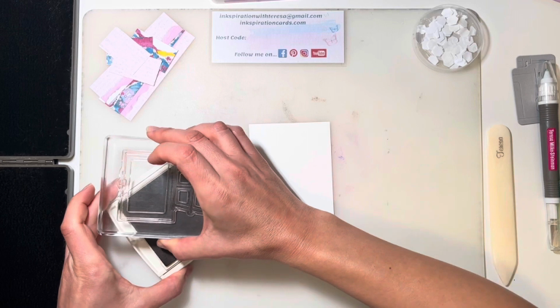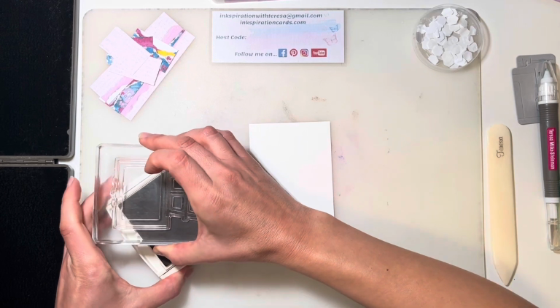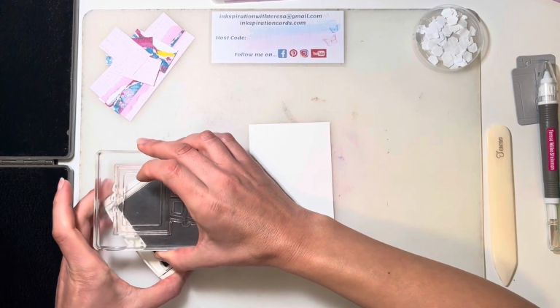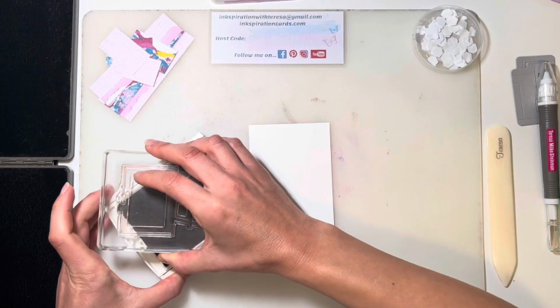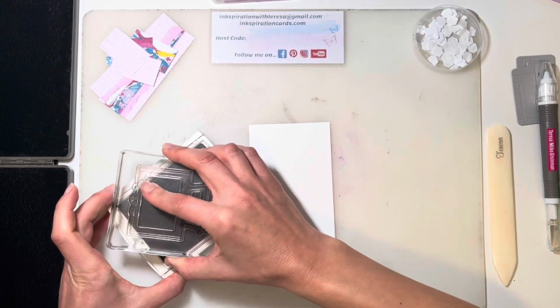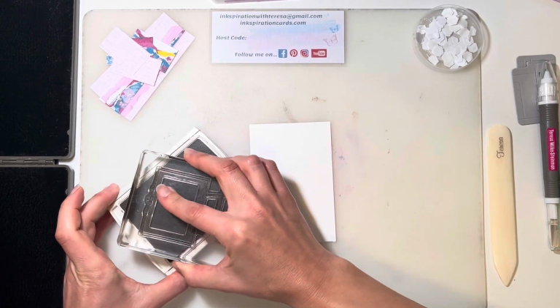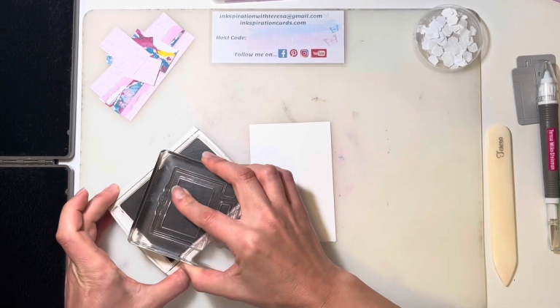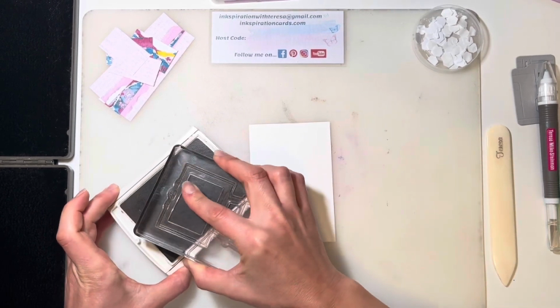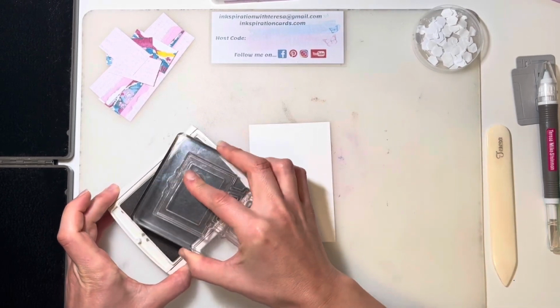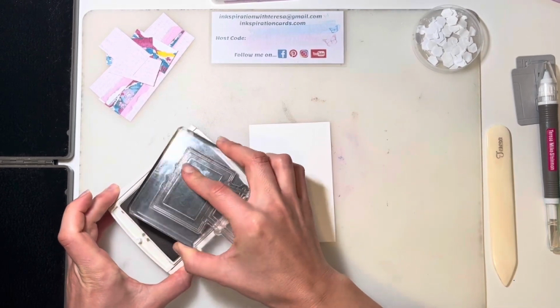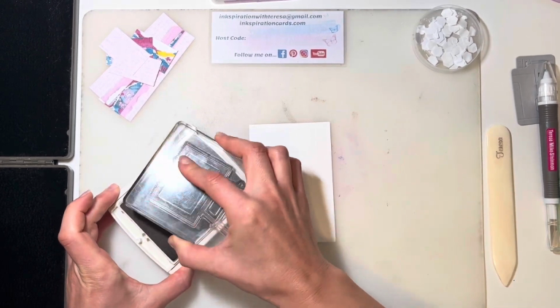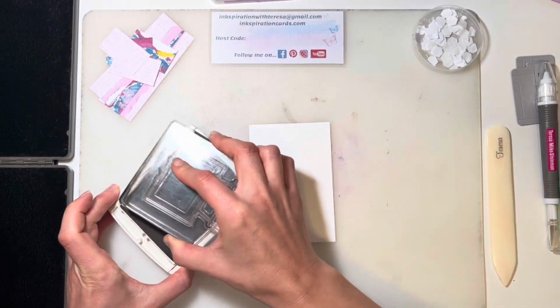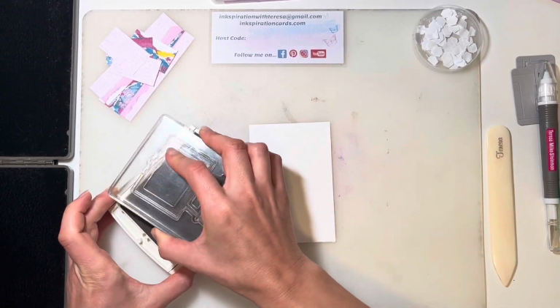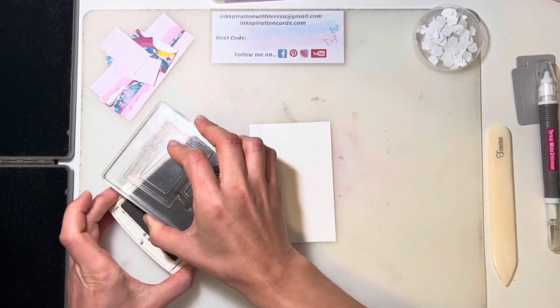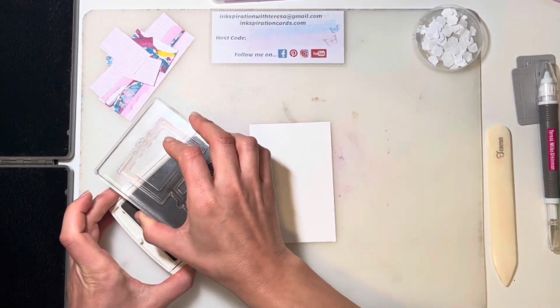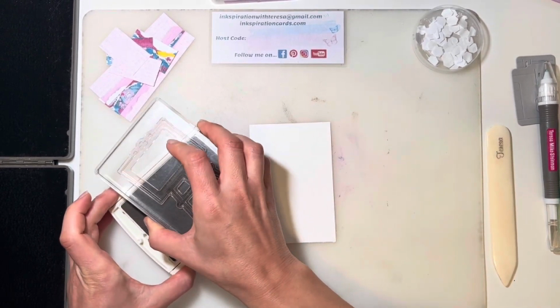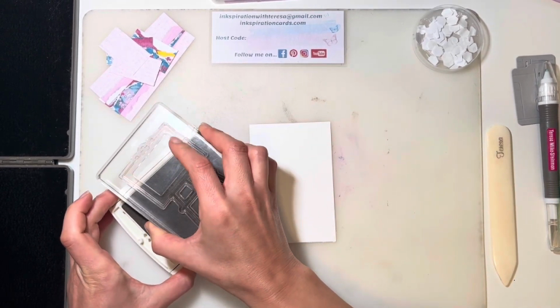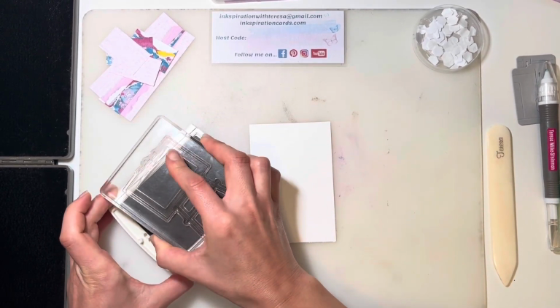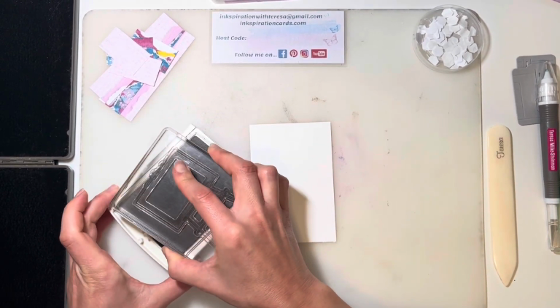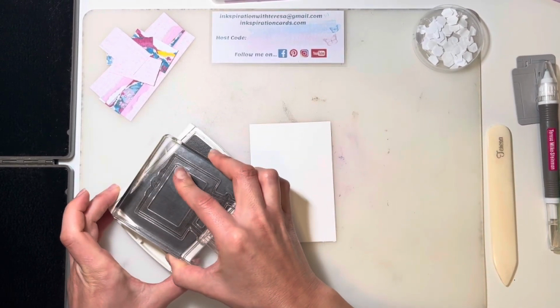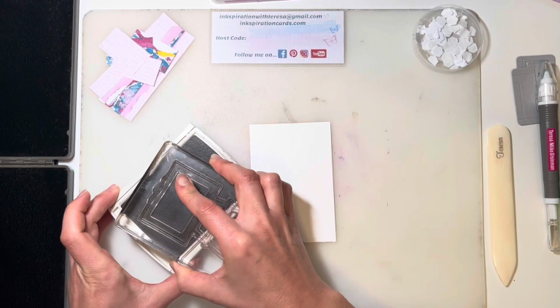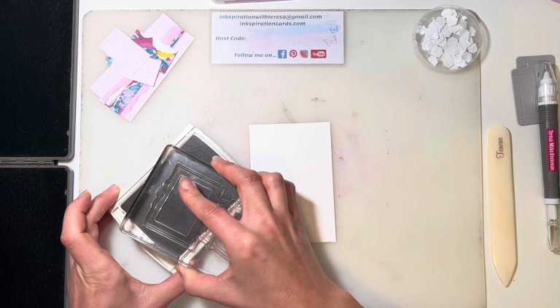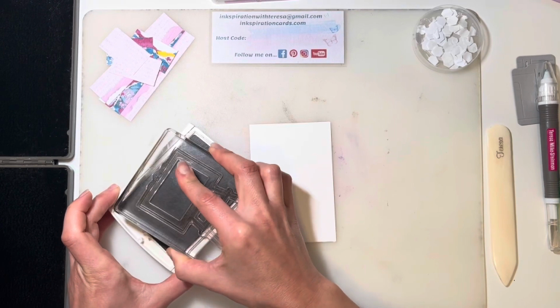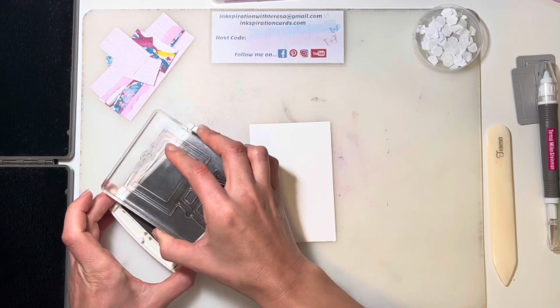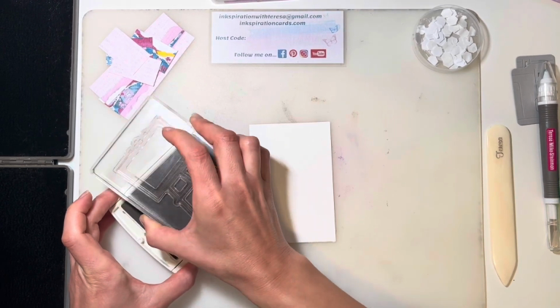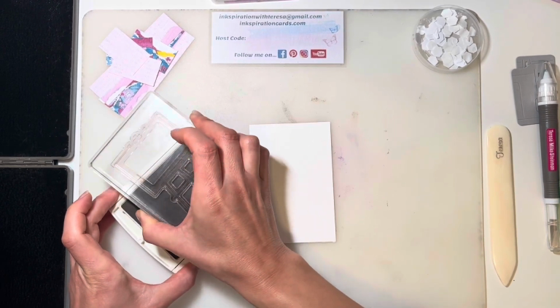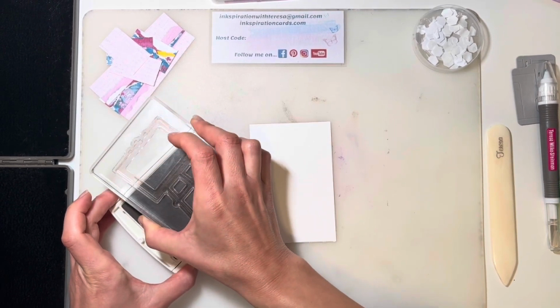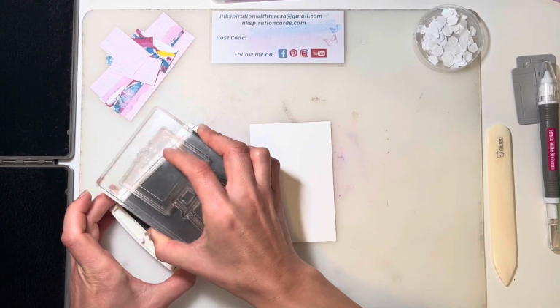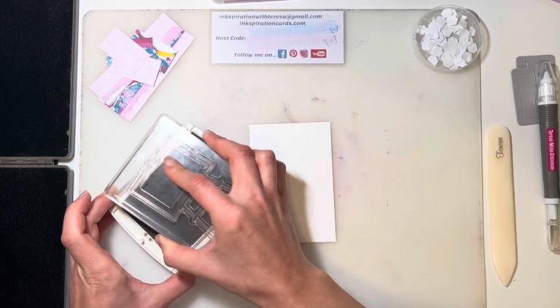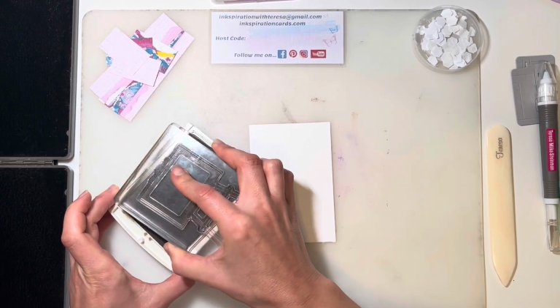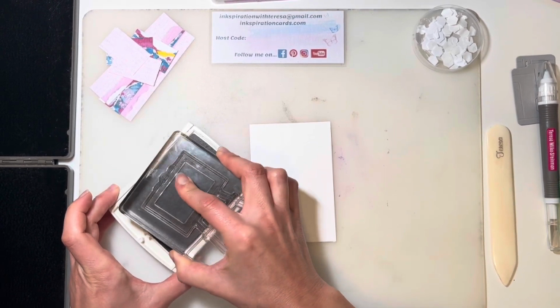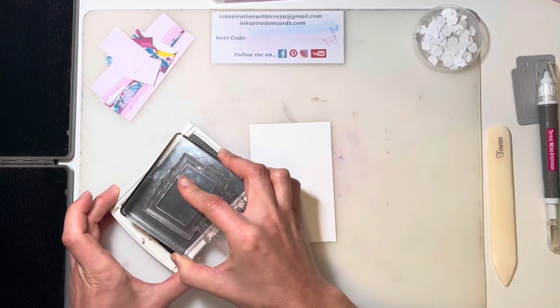So if you know anyone who loves any kind of crafting, this is an awesome stamp set to have.